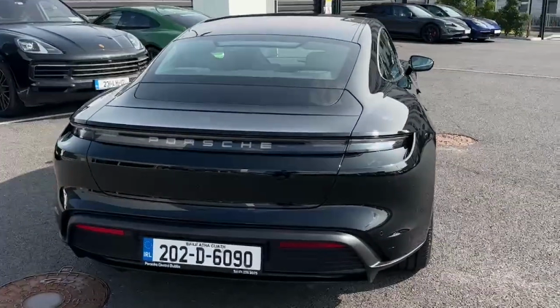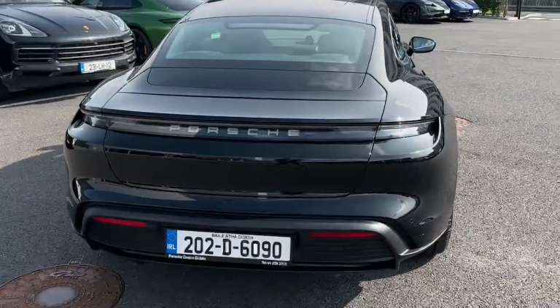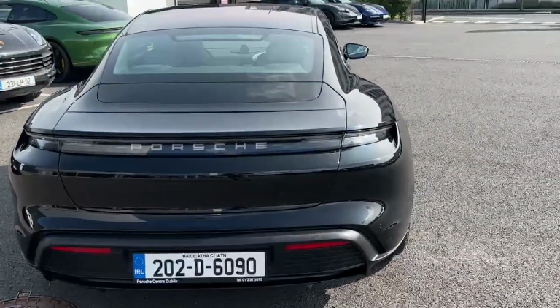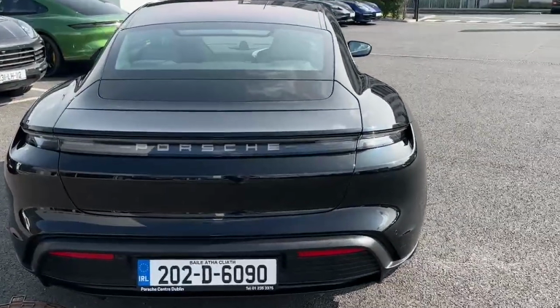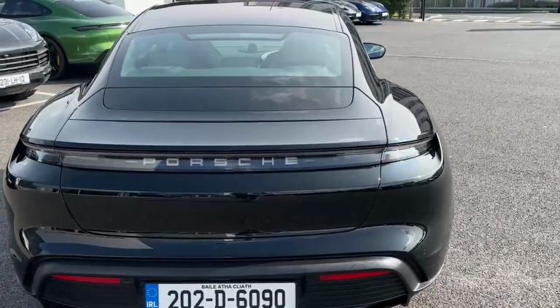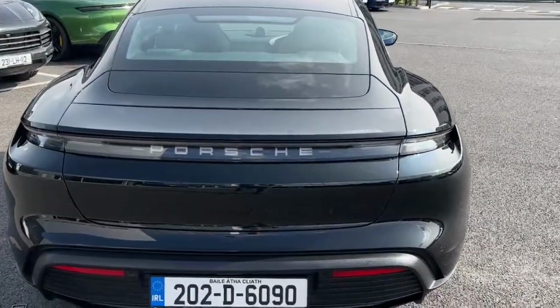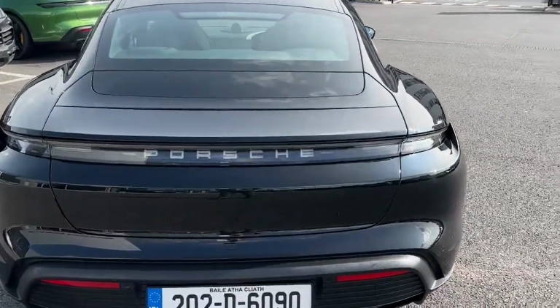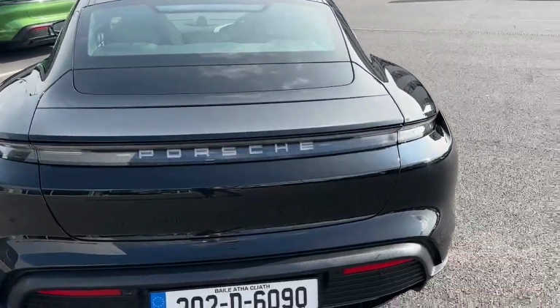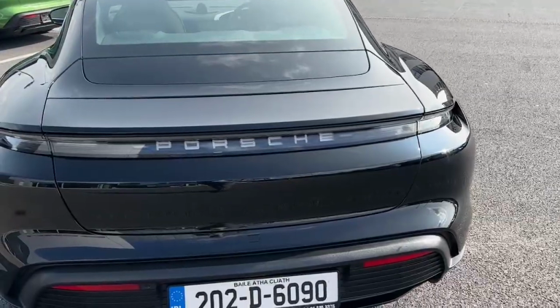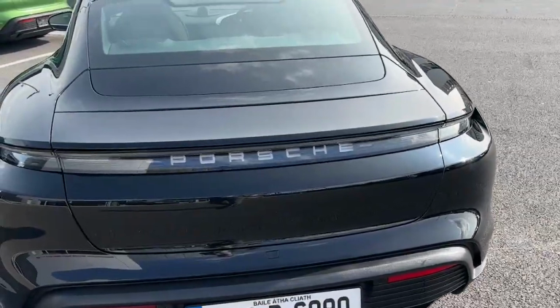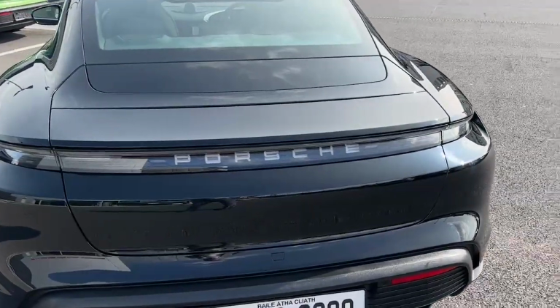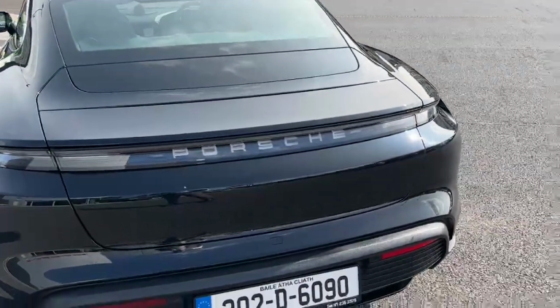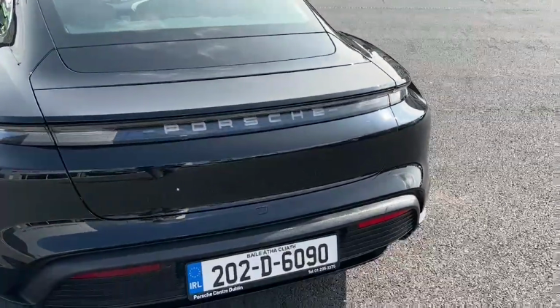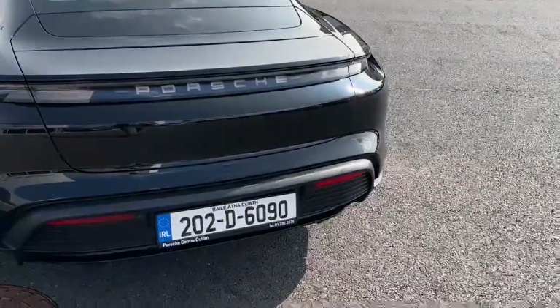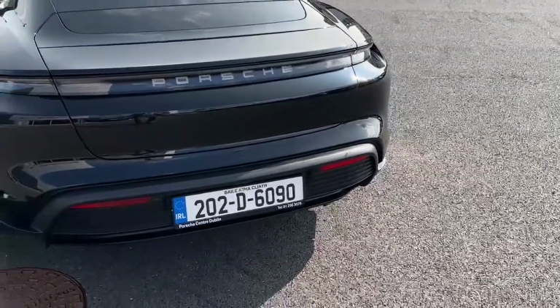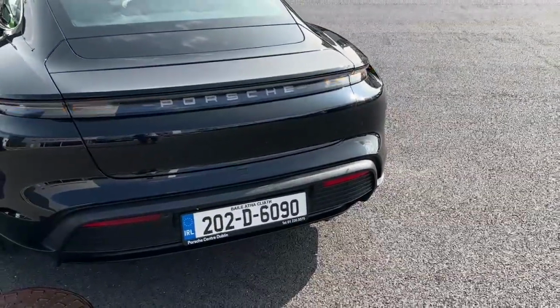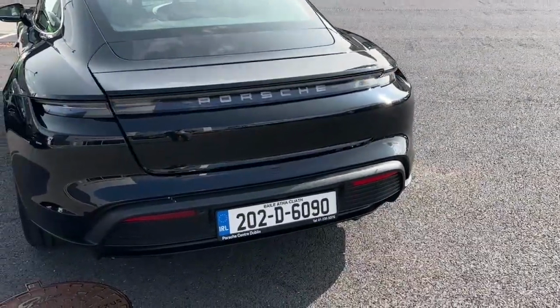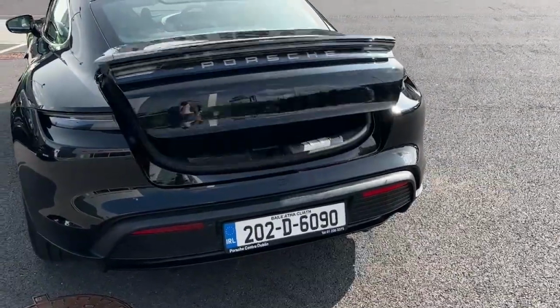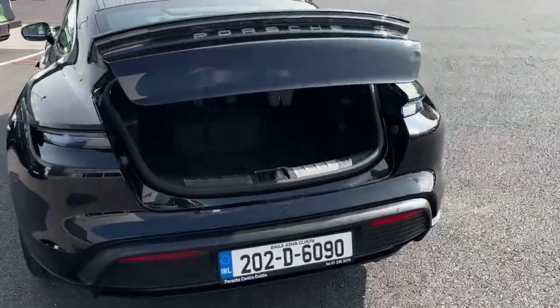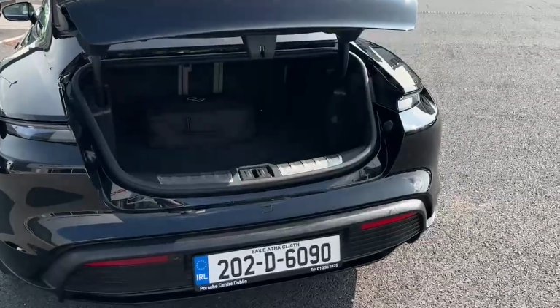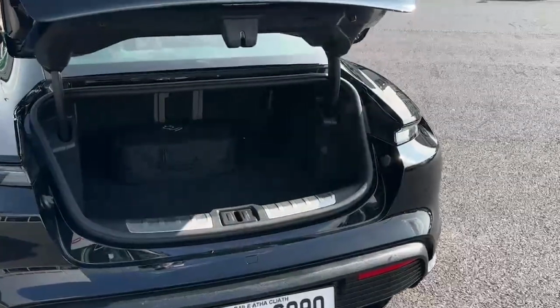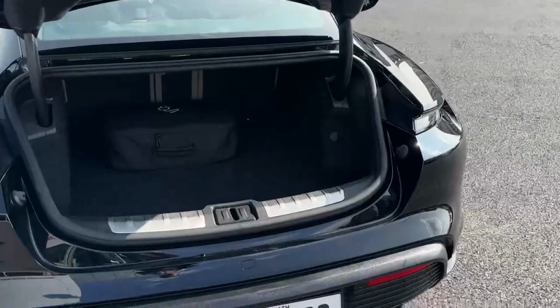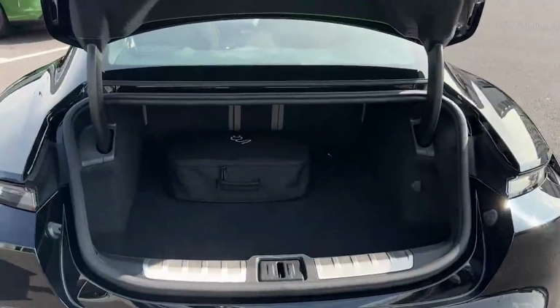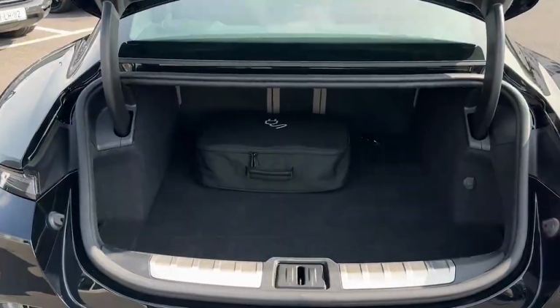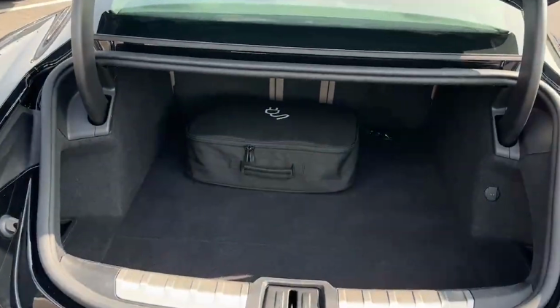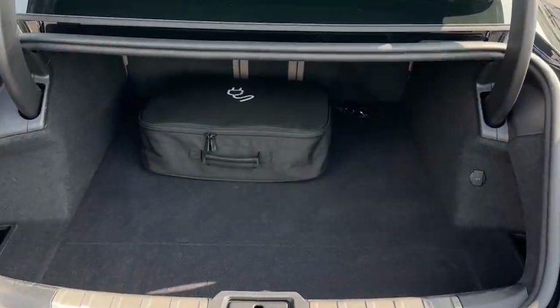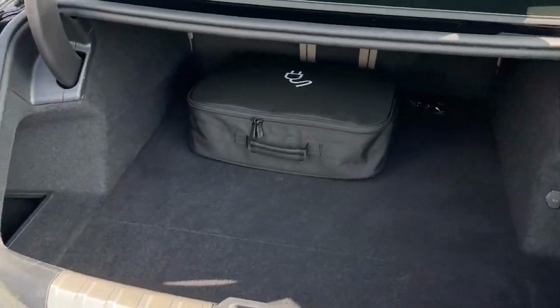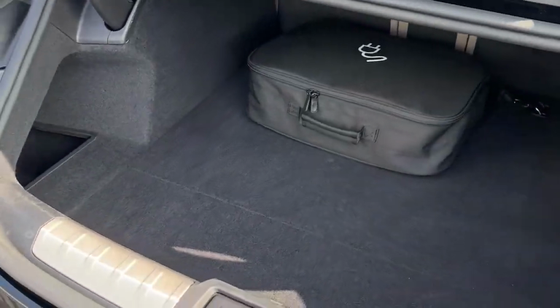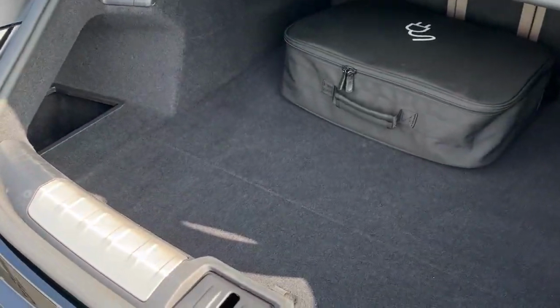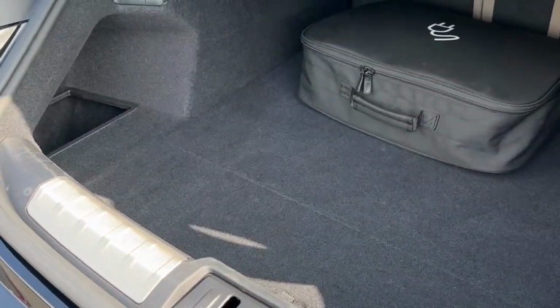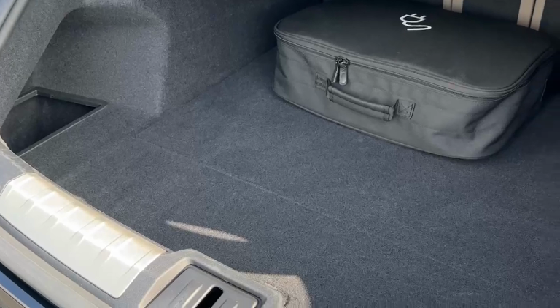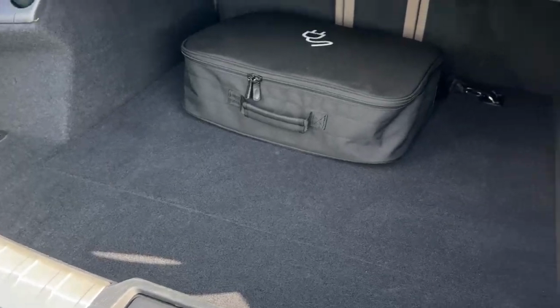We have the model deletion in the back and the tinted taillights which keeps the car looking very stealthy. In the back we have the charging cable and plenty of boot space for a set of golf clubs or the shopping.